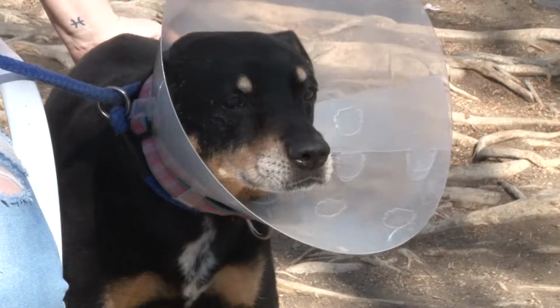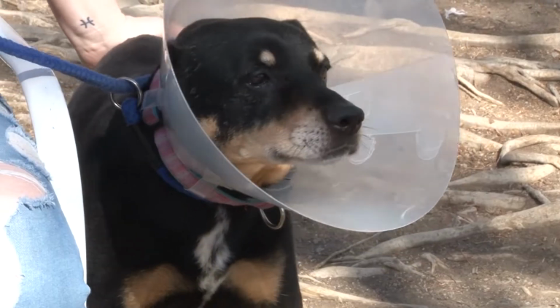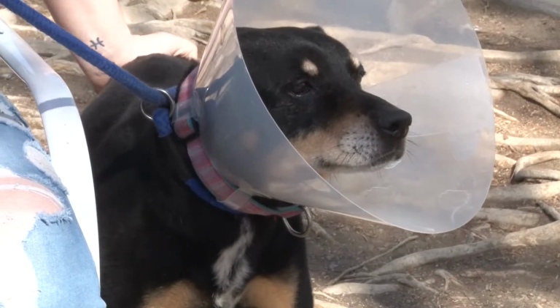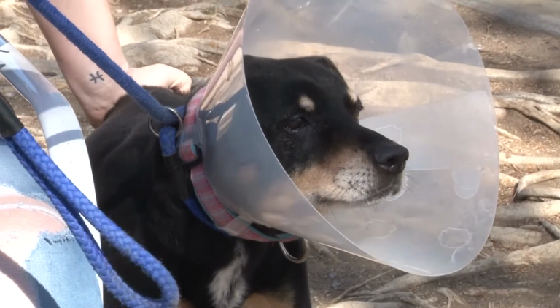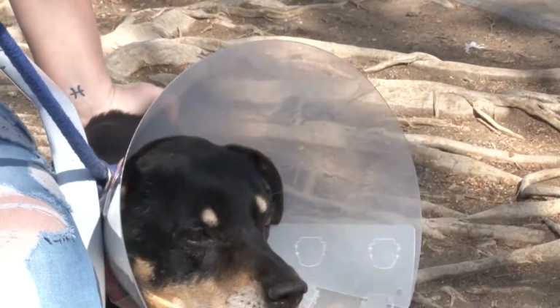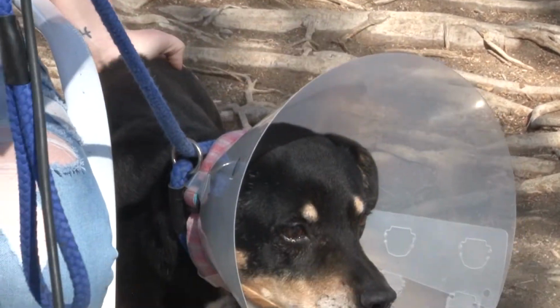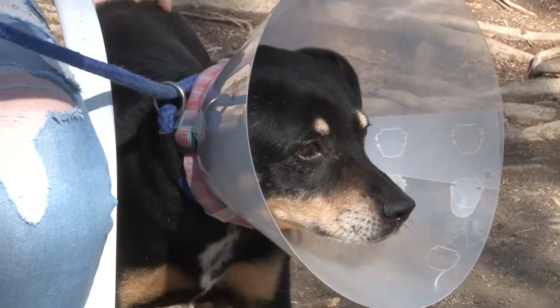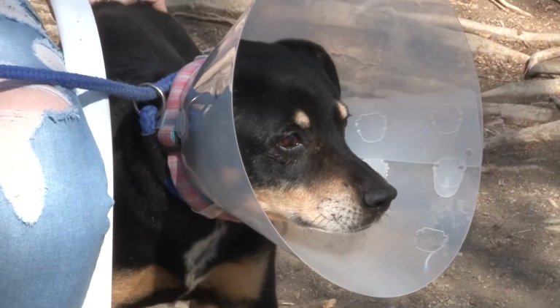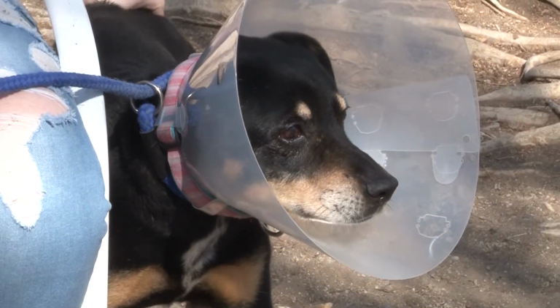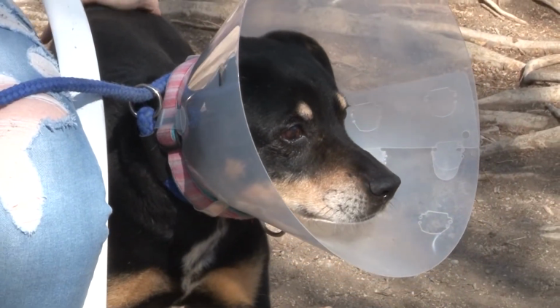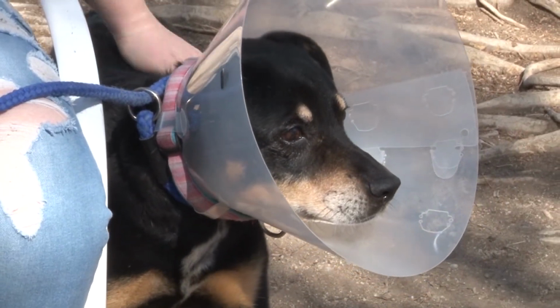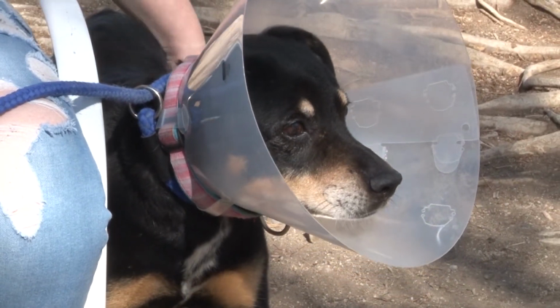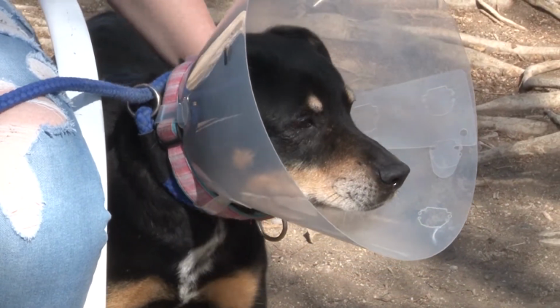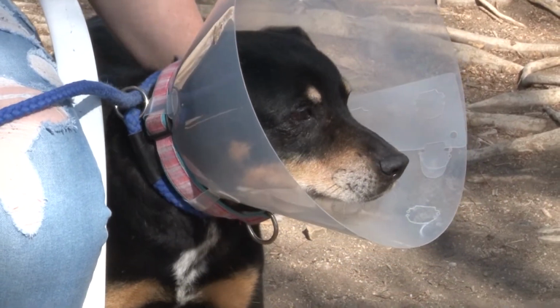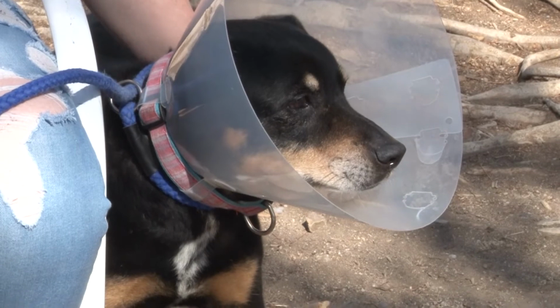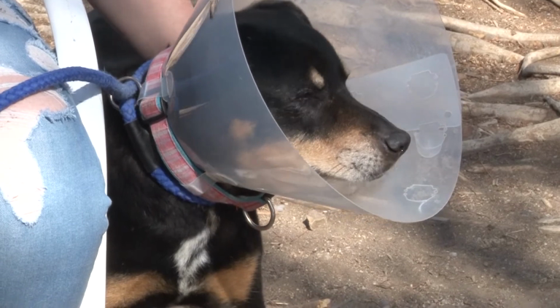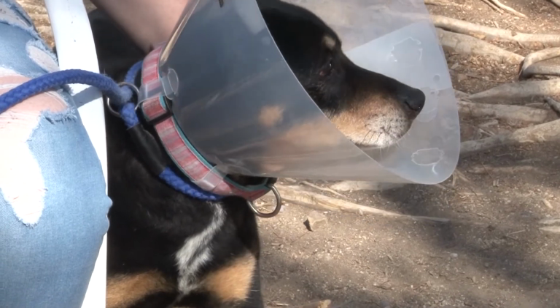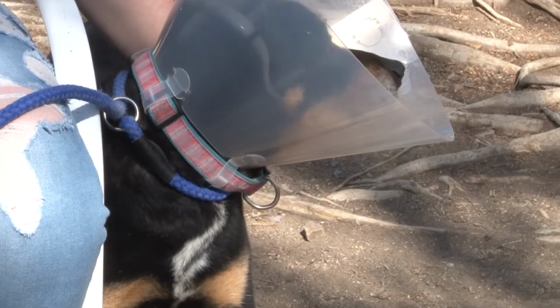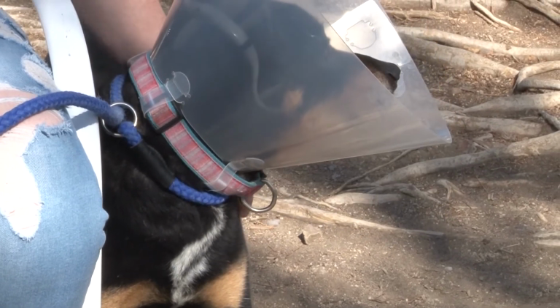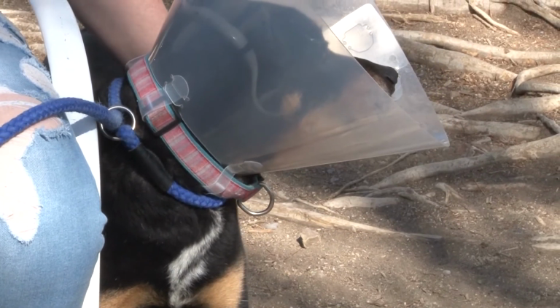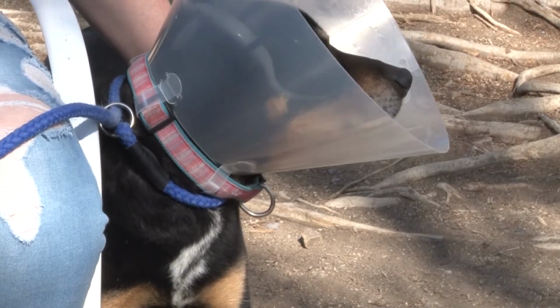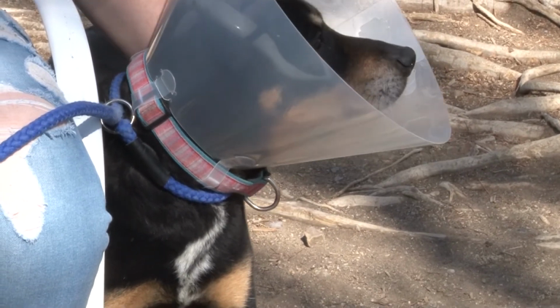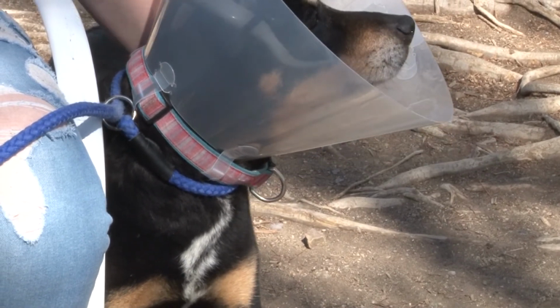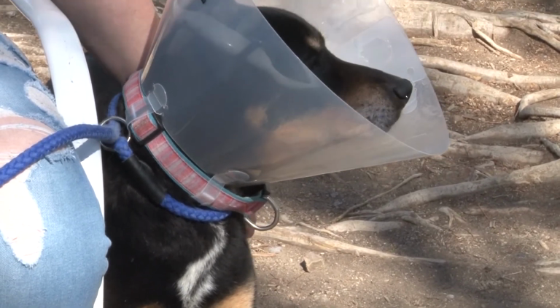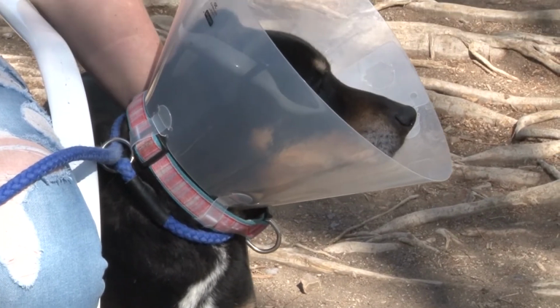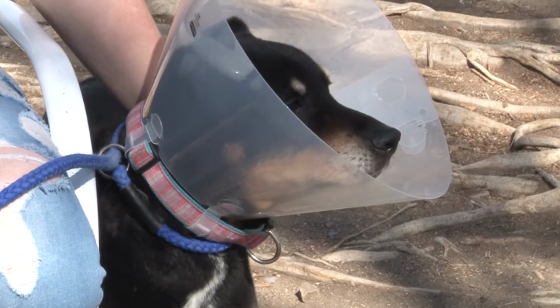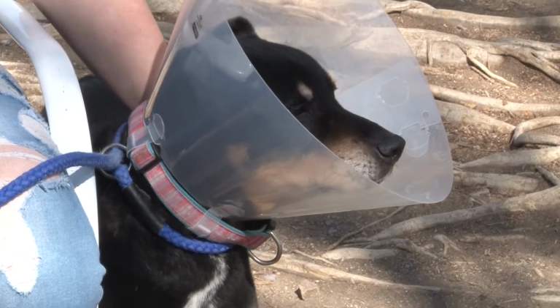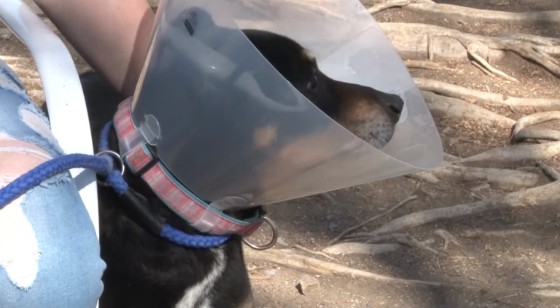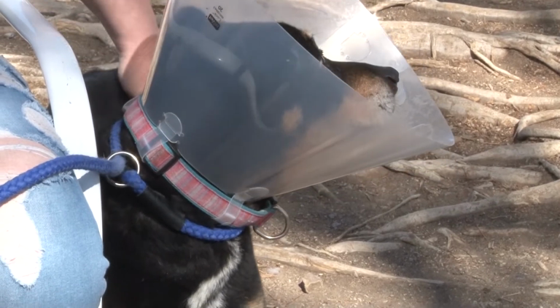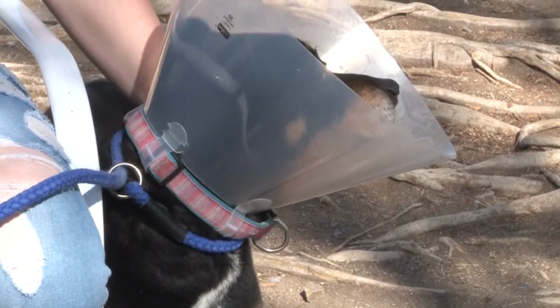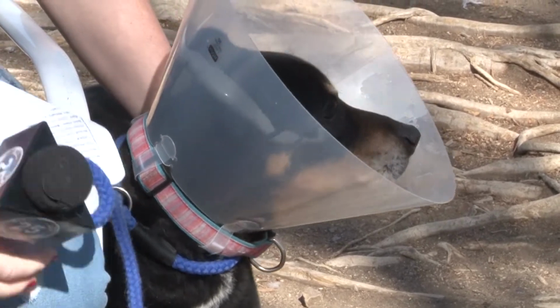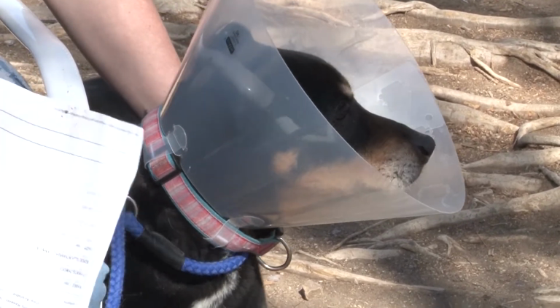Hi, I'm Darby here at Desert Haven Animal Society, and today we are joined with Elmo. Elmo's over here on the side. He did just go and get fixed, so he's all ready to go and be adopted. He is acting a little bit off right now because of the anesthesia.